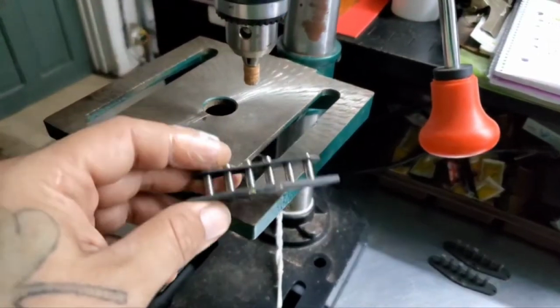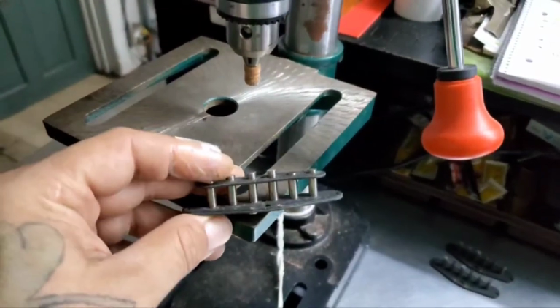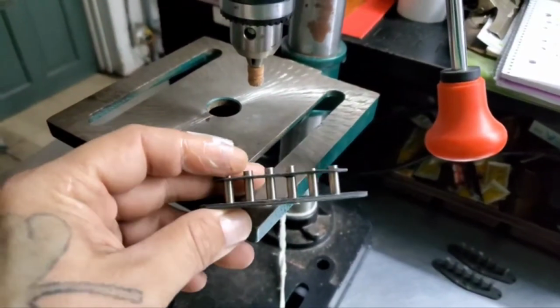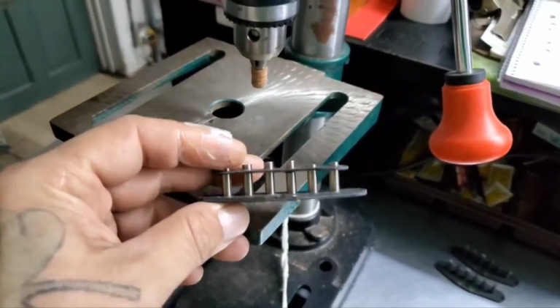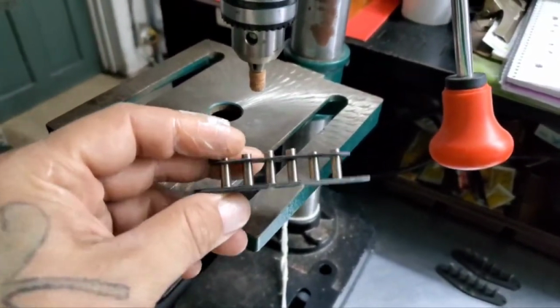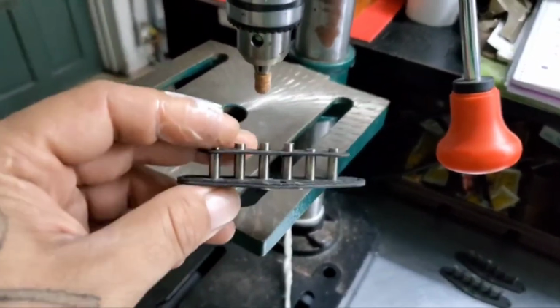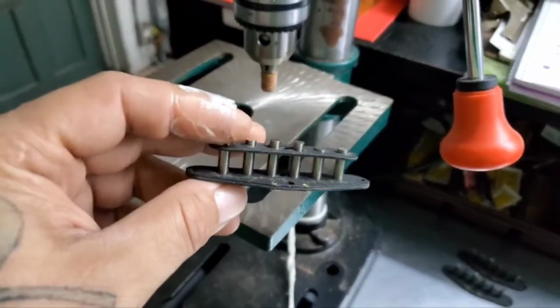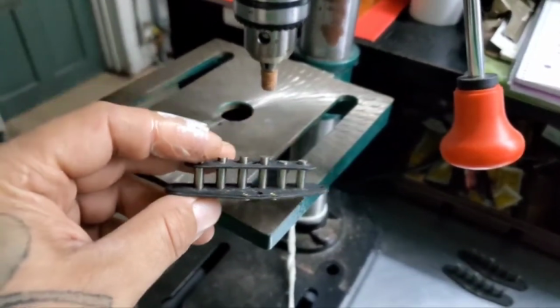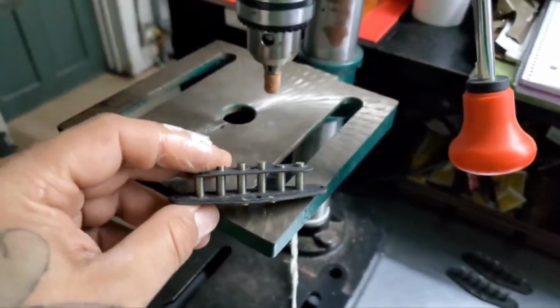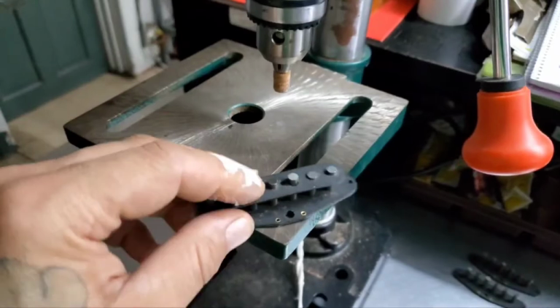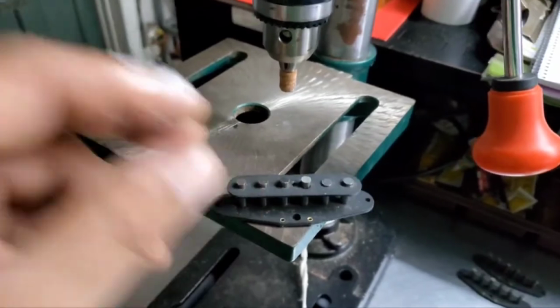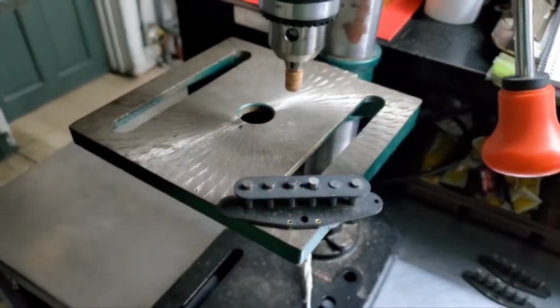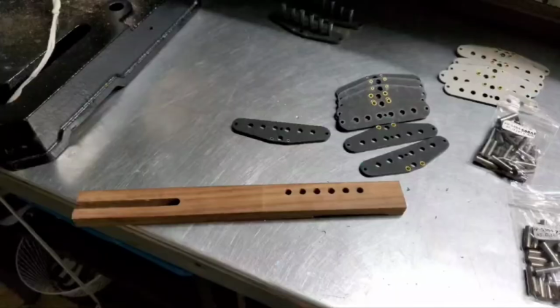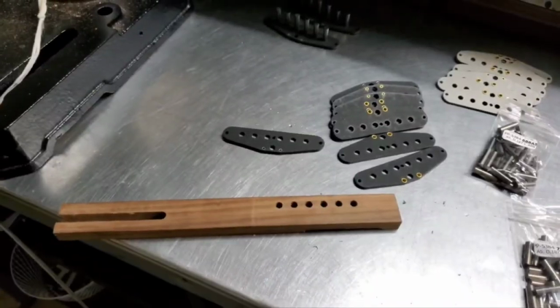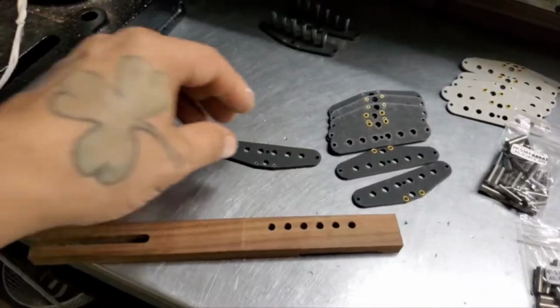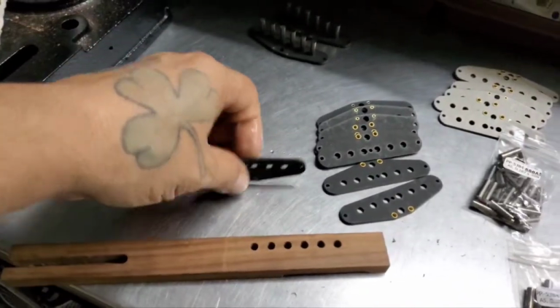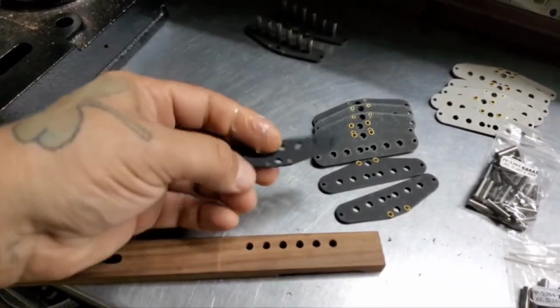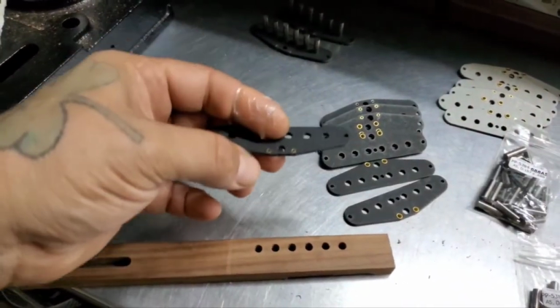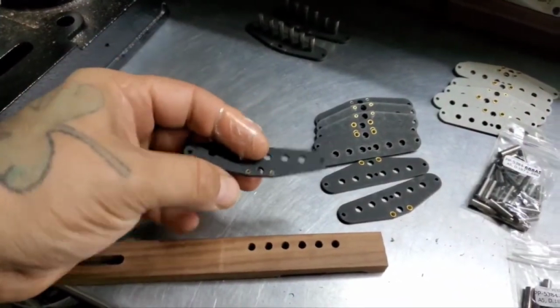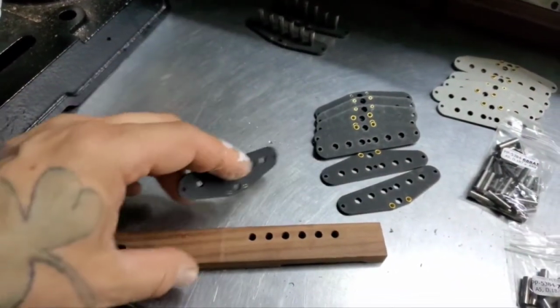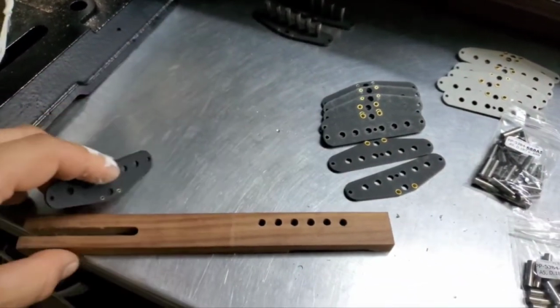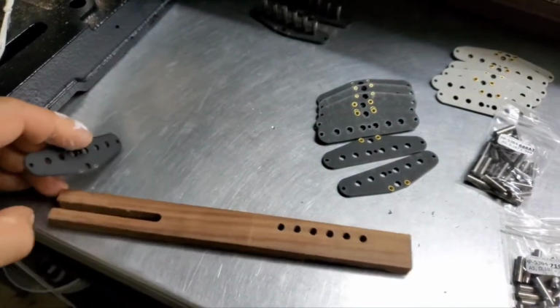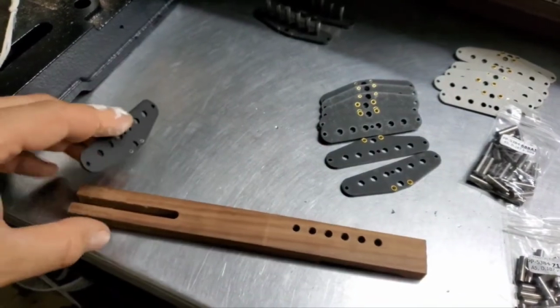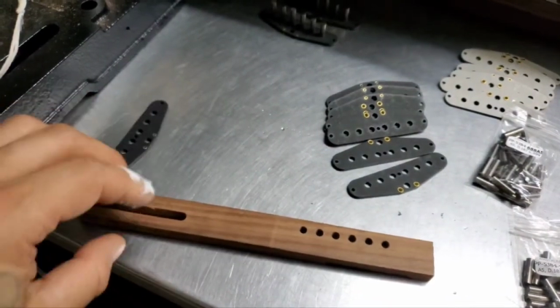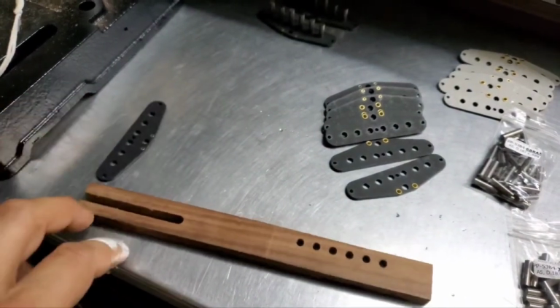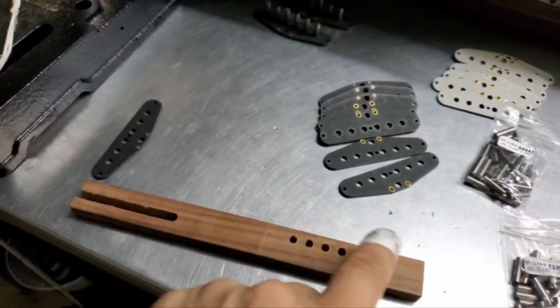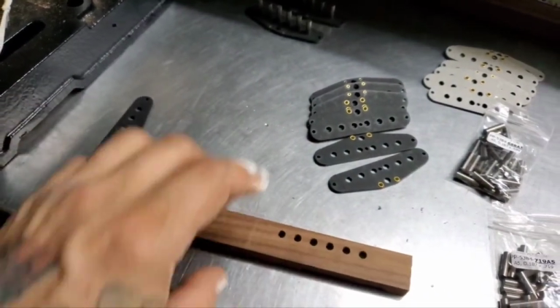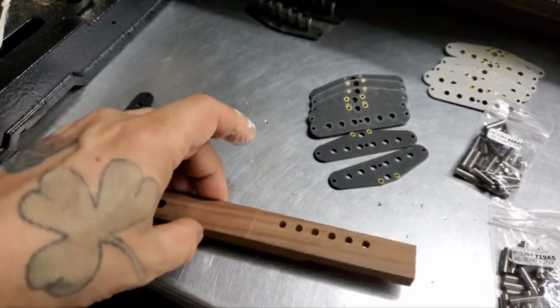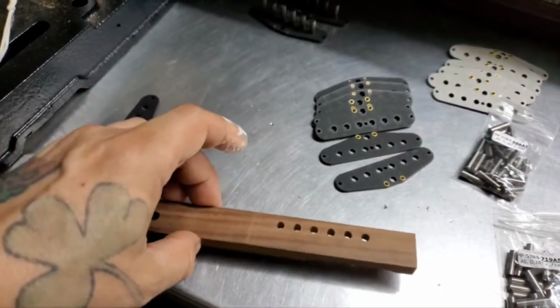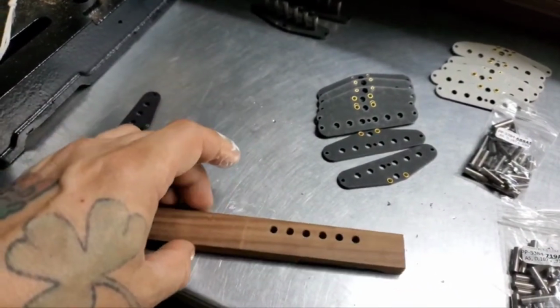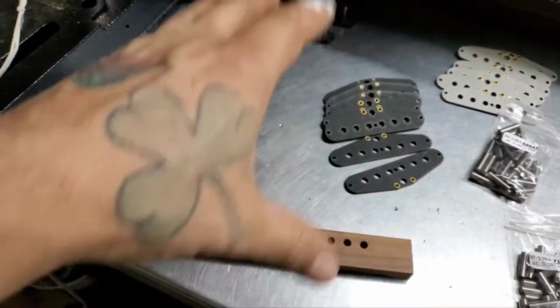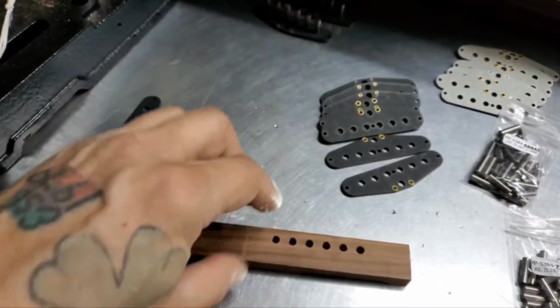Today we're making bobbins. Let me show you how I do that. I start with one of the bottoms. I have this little jig I made — this is what helps me put together the whole thing.